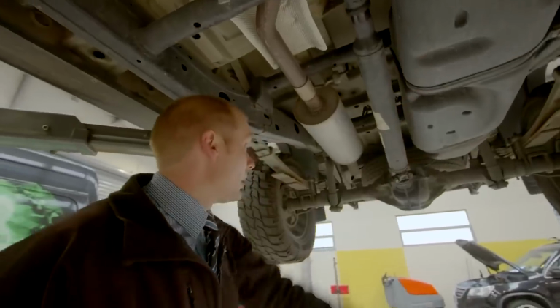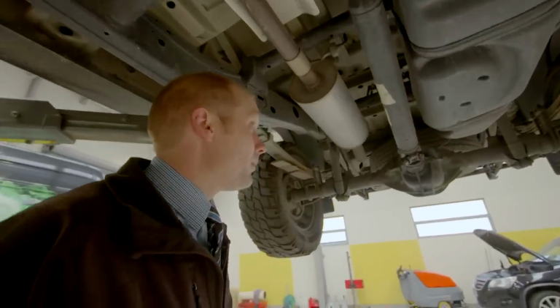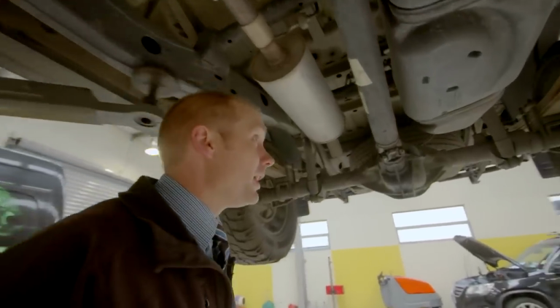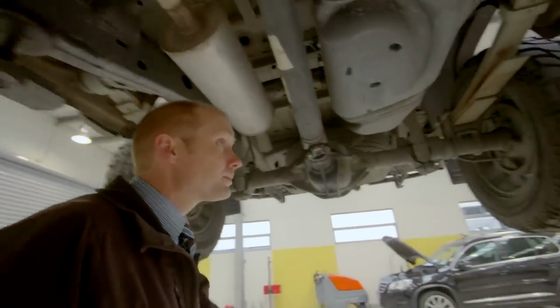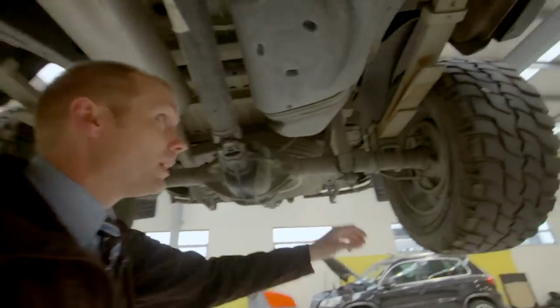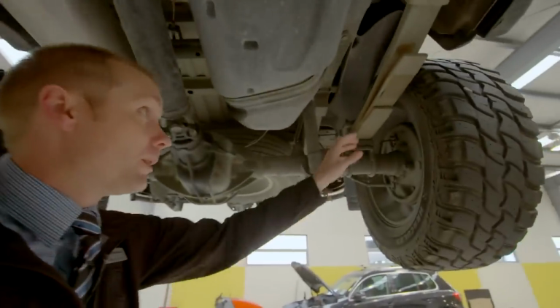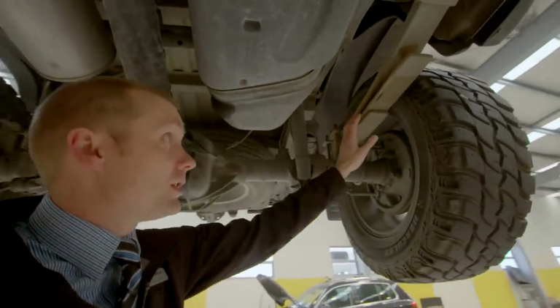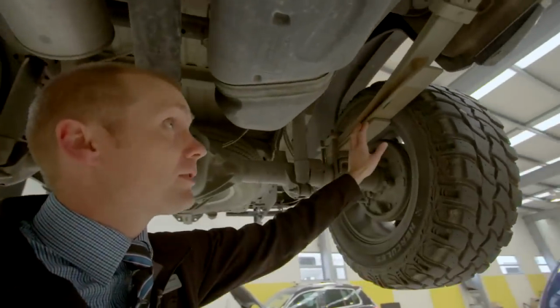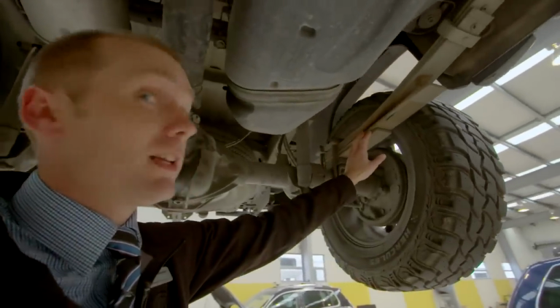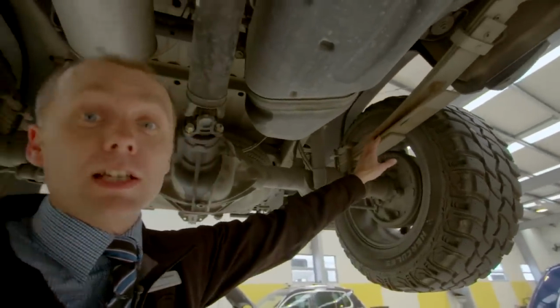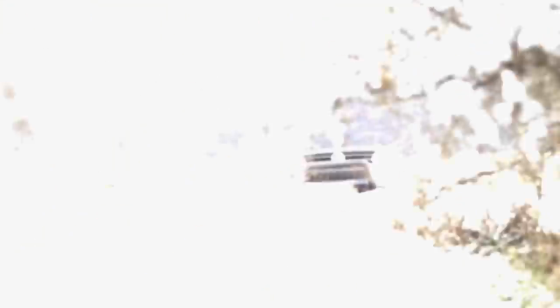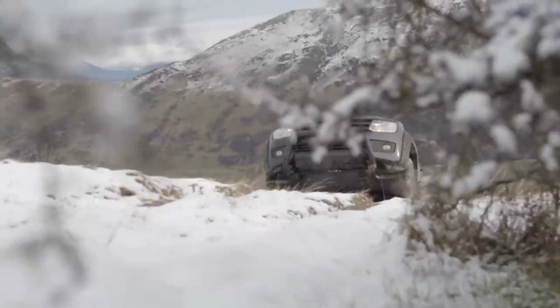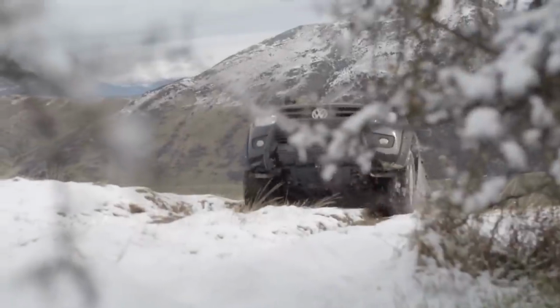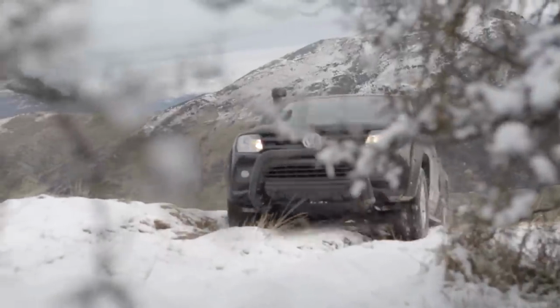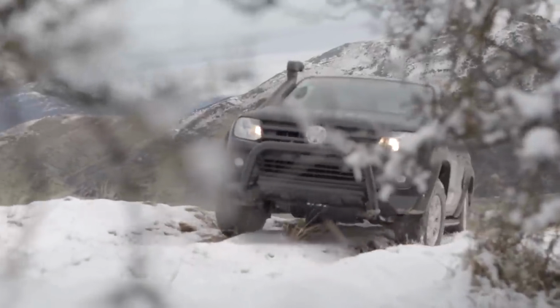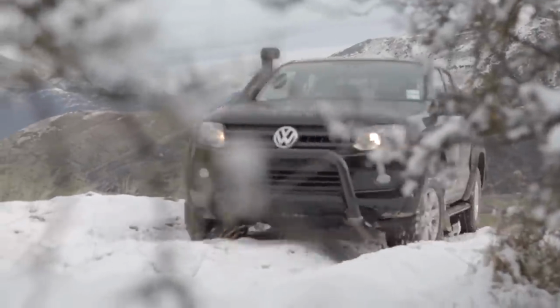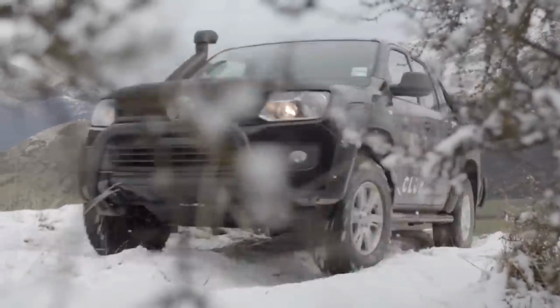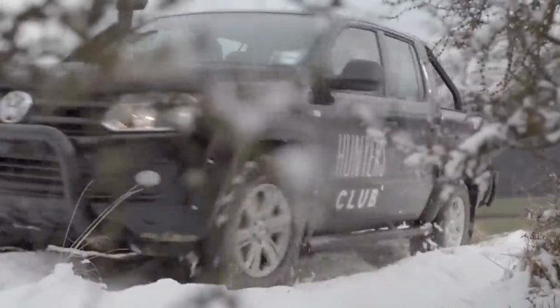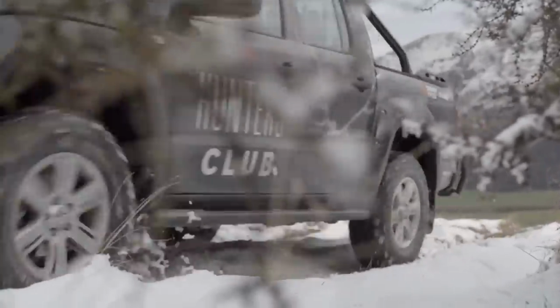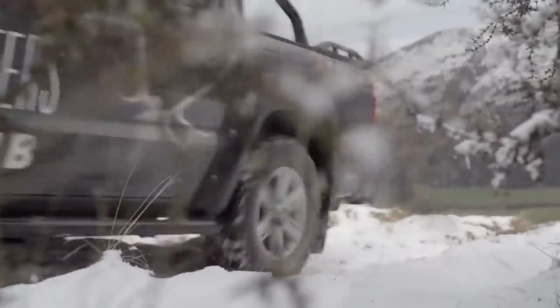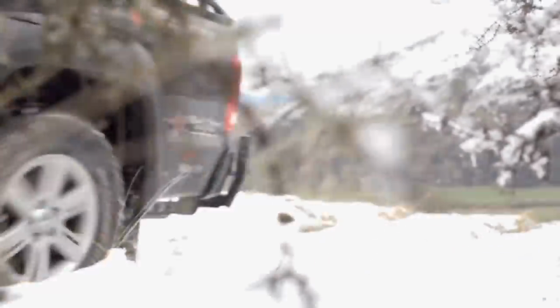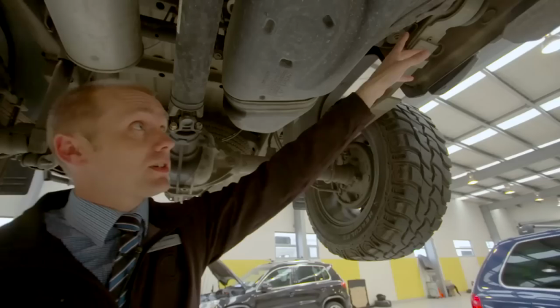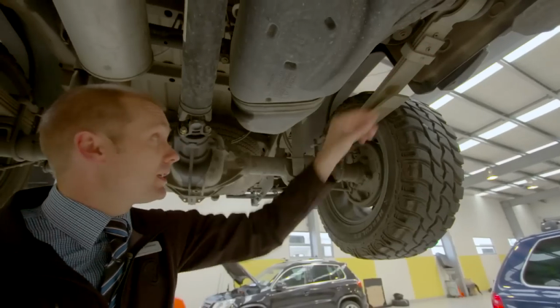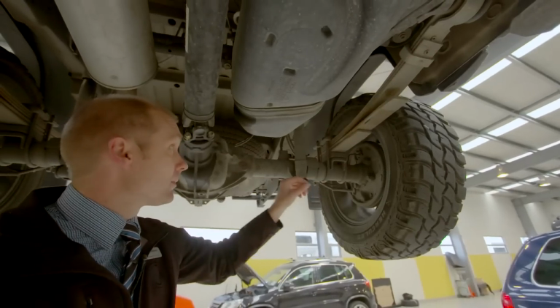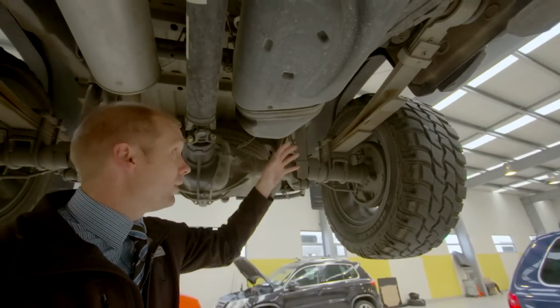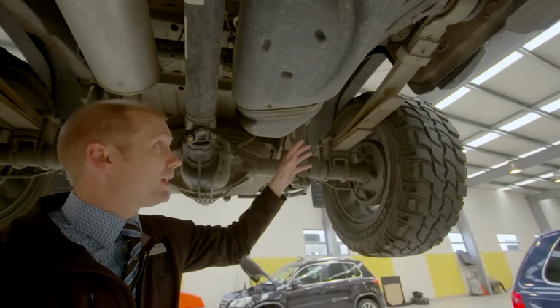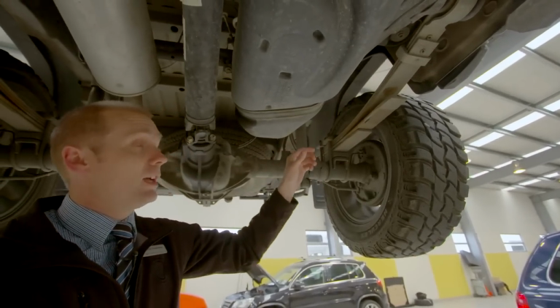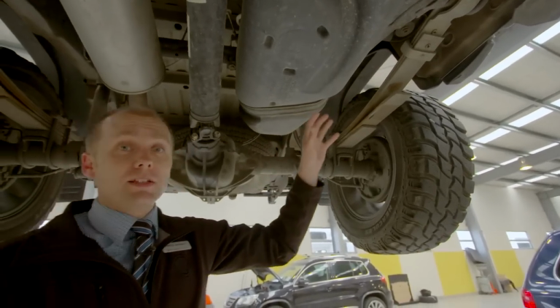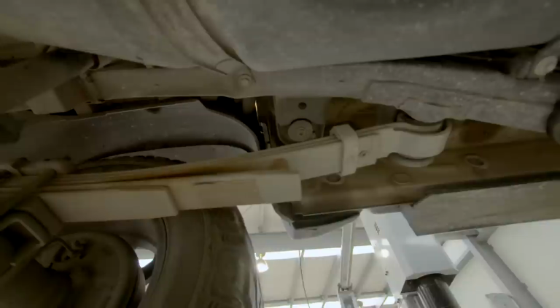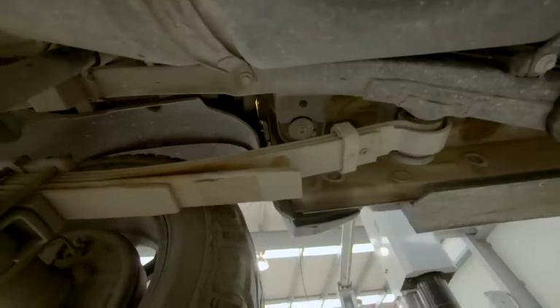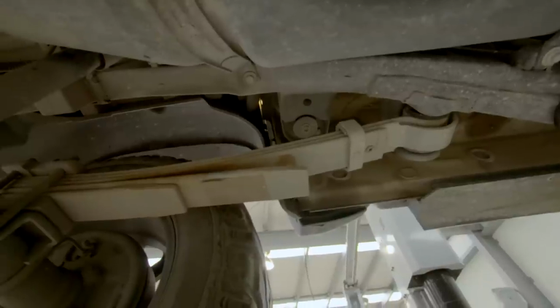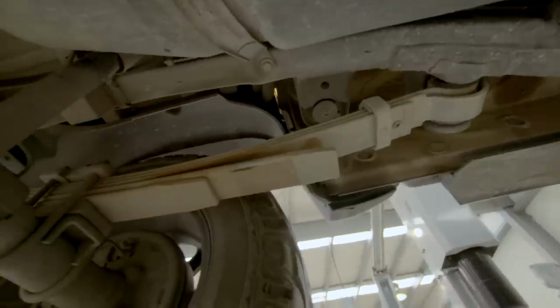A little bit further down, we've got these leaf springs. These leaf springs are completely unique to MROC — it's the only ute on the market with leaf springs mounted on the outside of the chassis, not underneath, and that gives us a couple of good advantages.